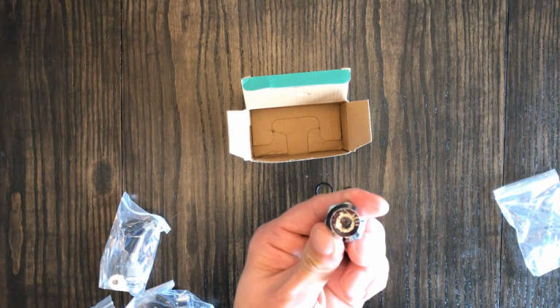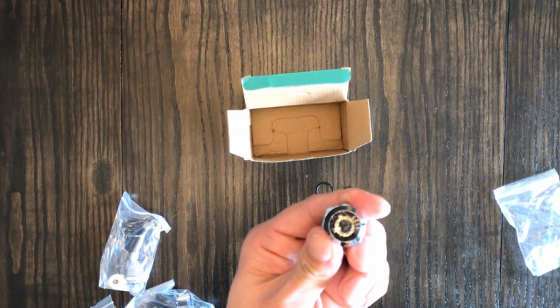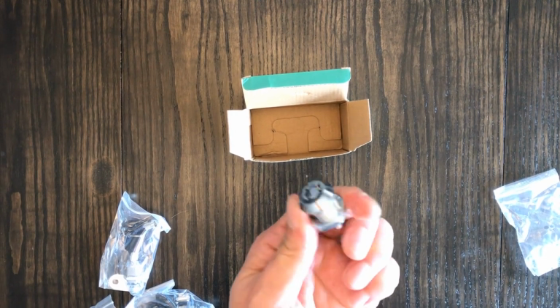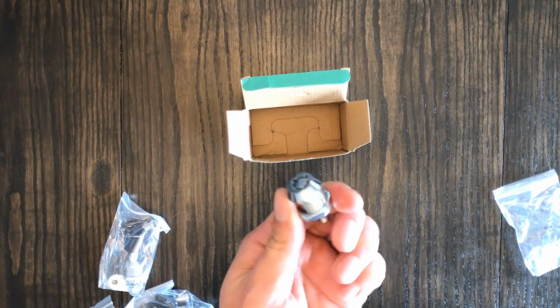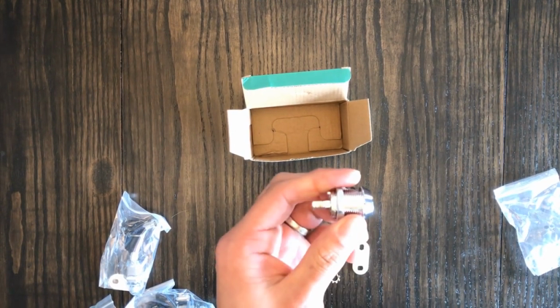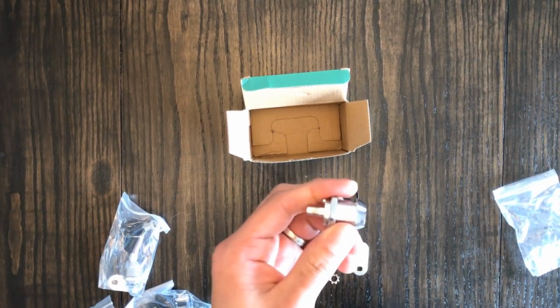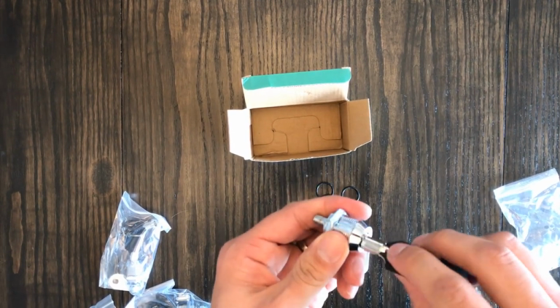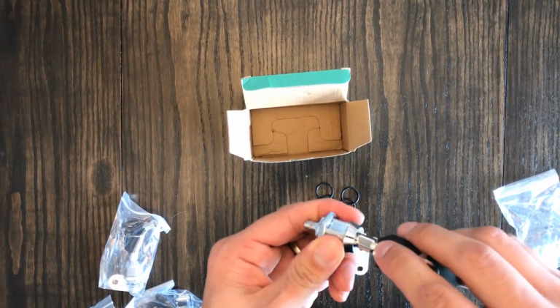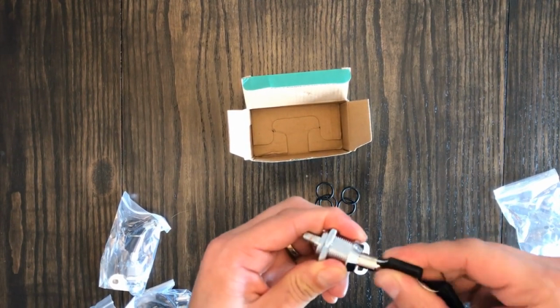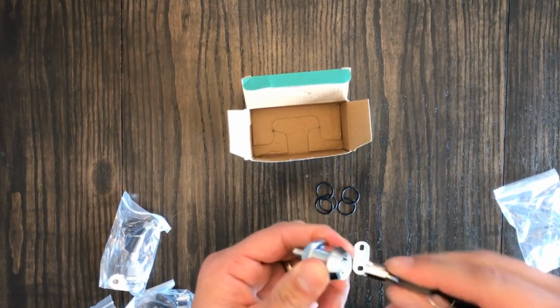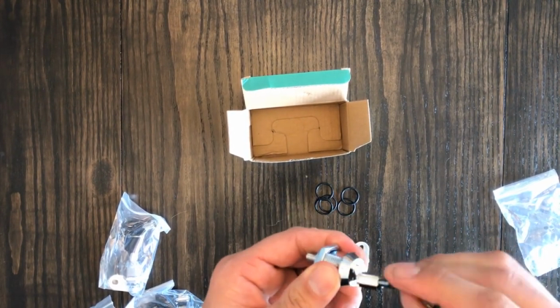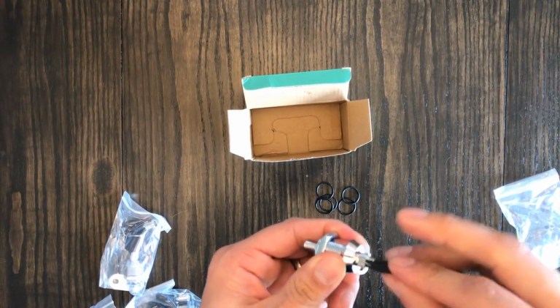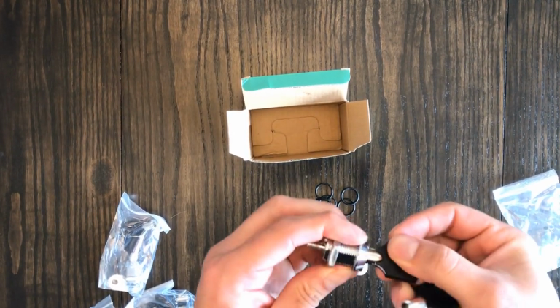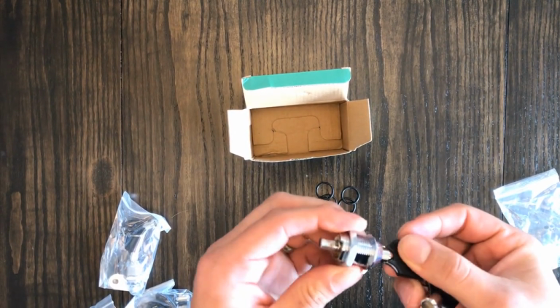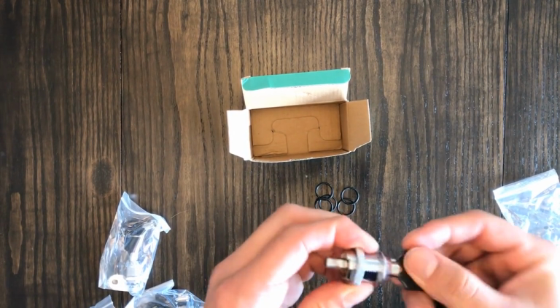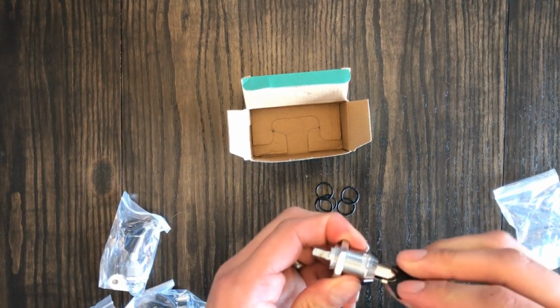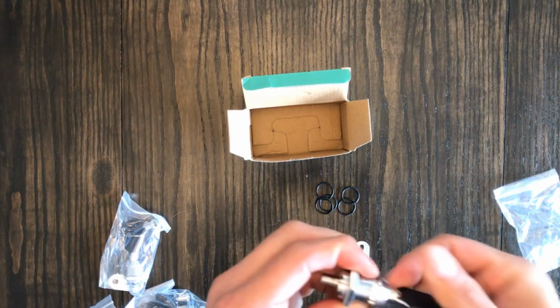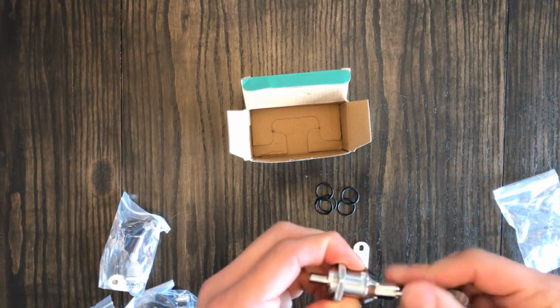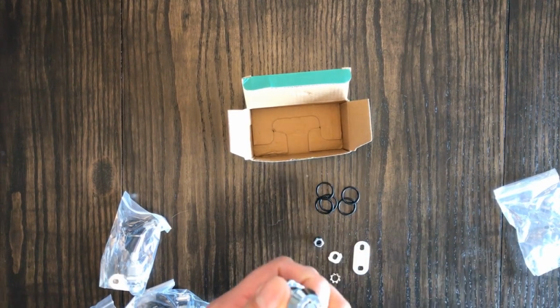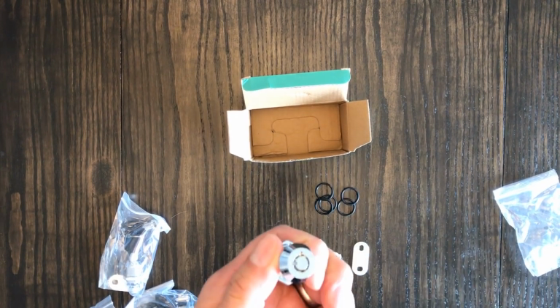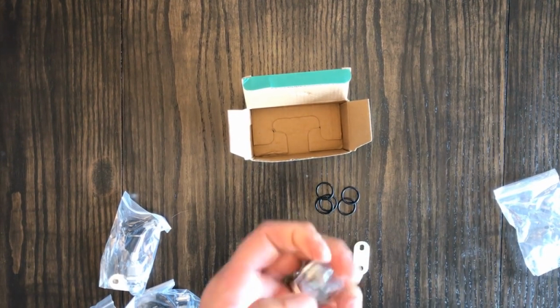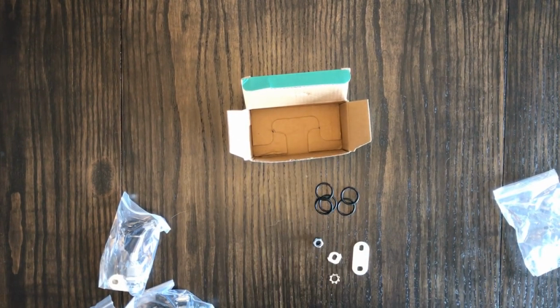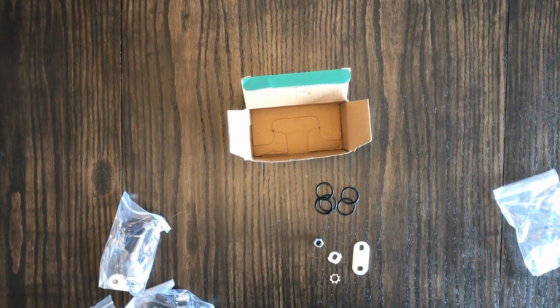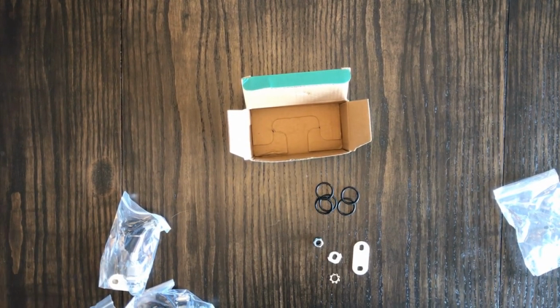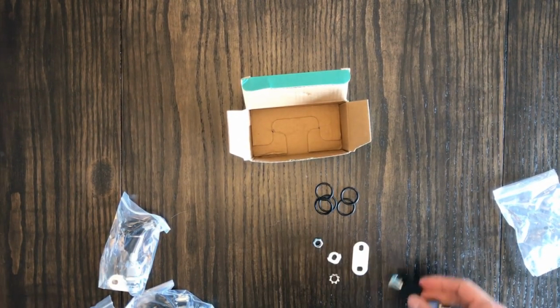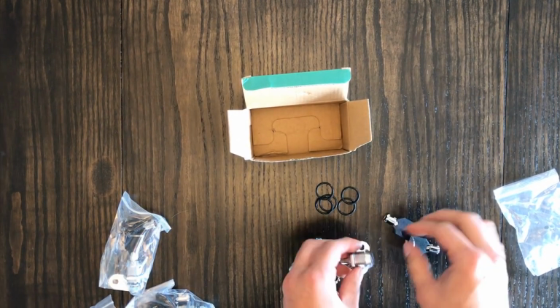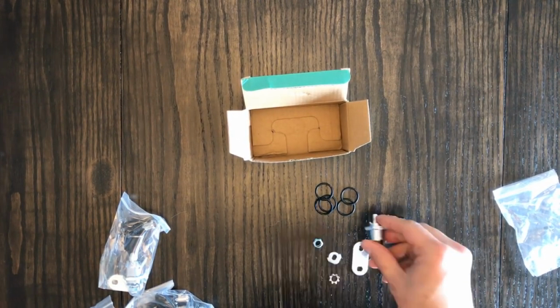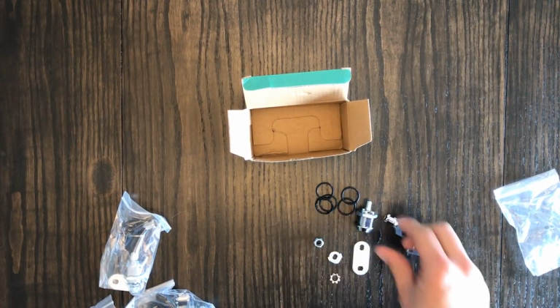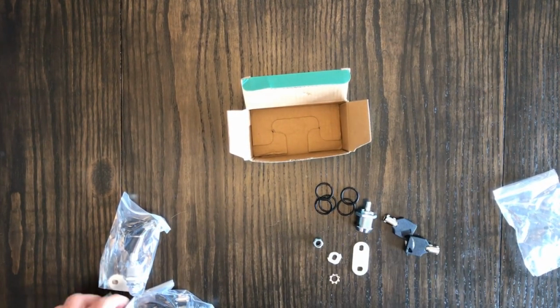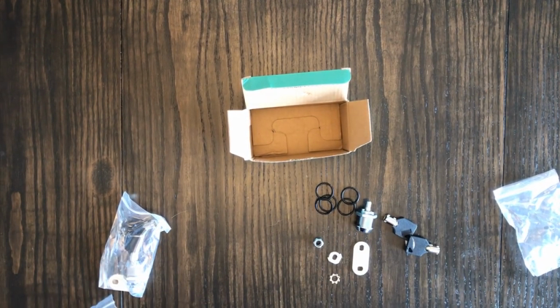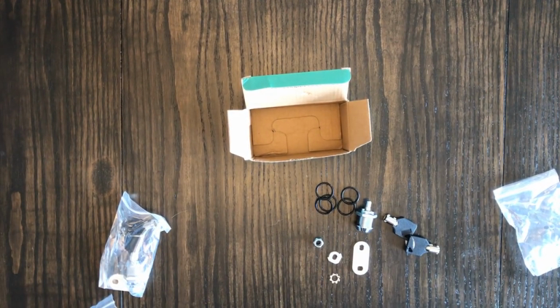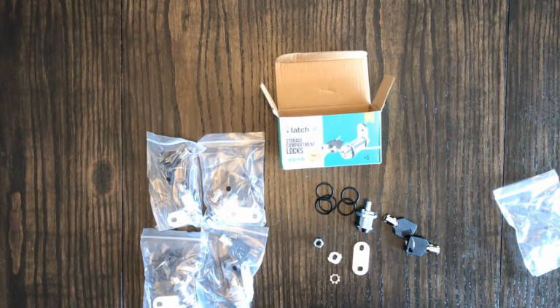These locks can also be used for so much more than just your RV, like toolboxes, cabinet drawers, or whatever else you have in mind. And because it uses a cam key, that means that it's also much harder to pick the lock.